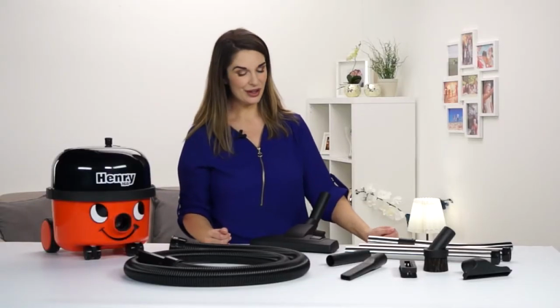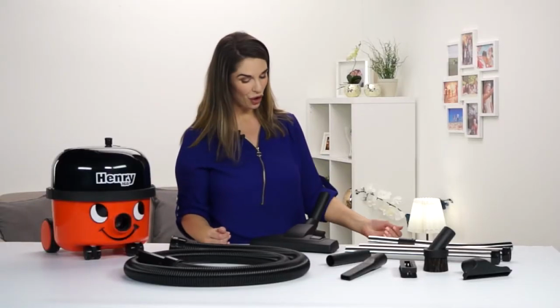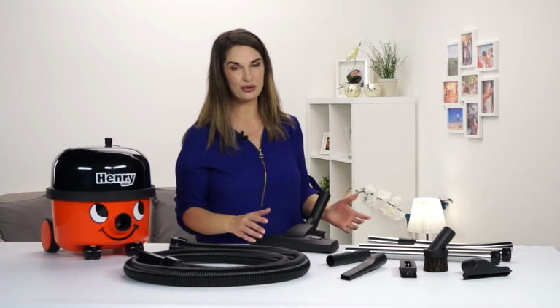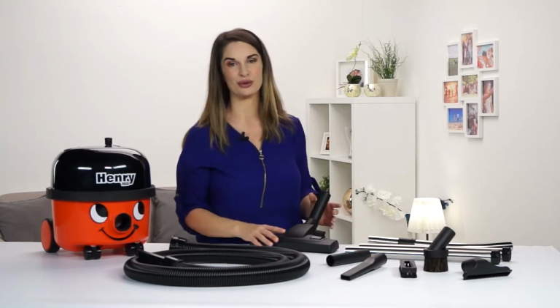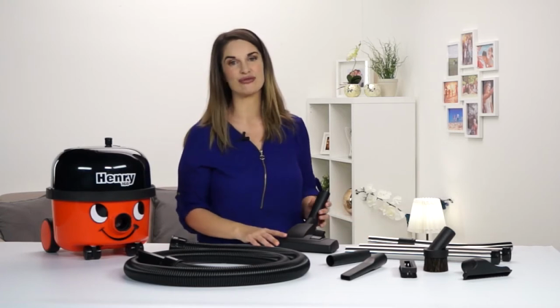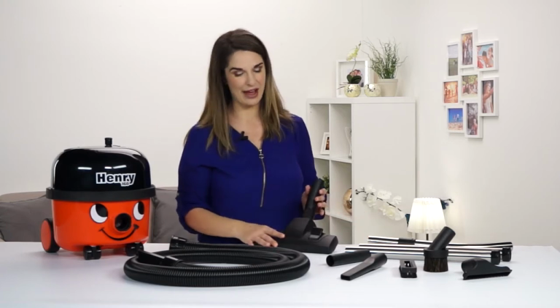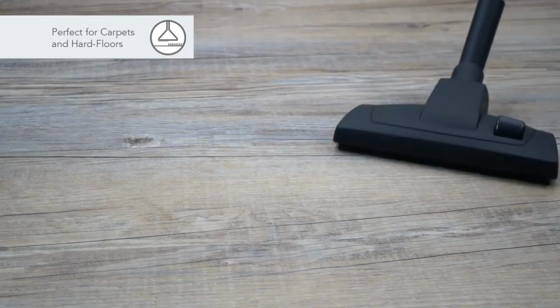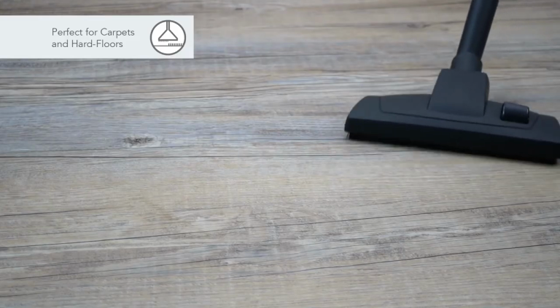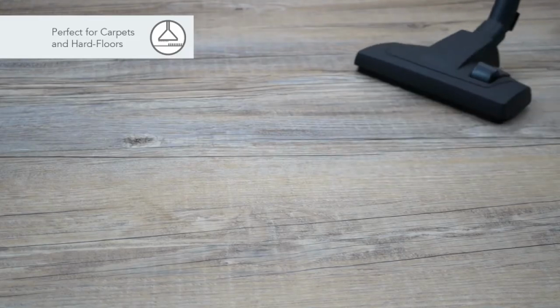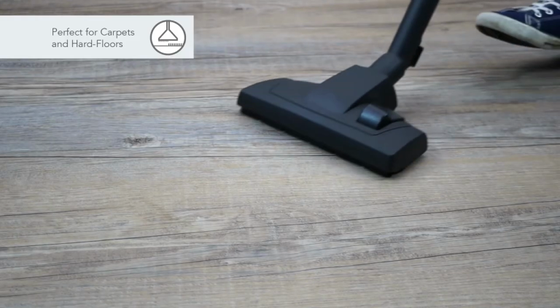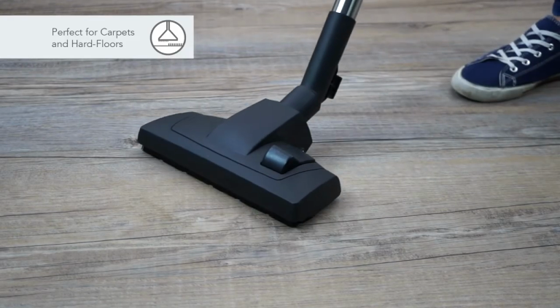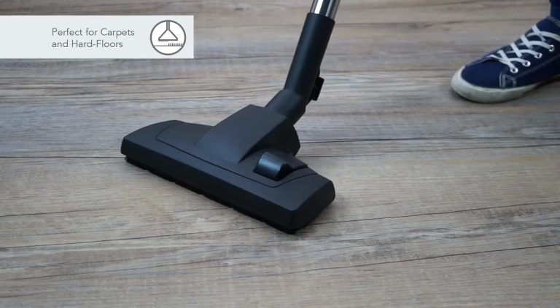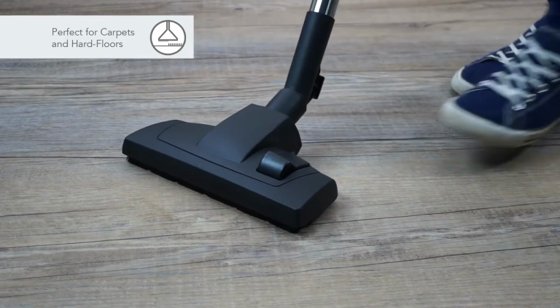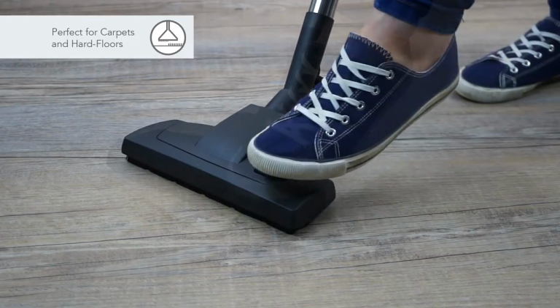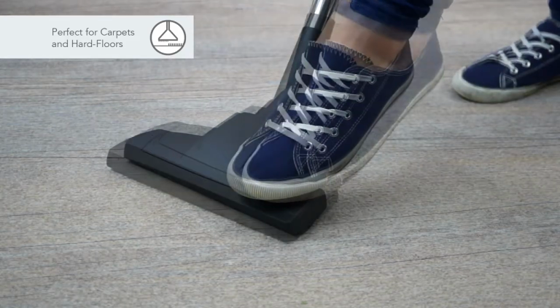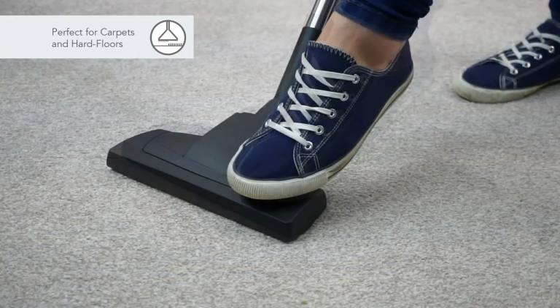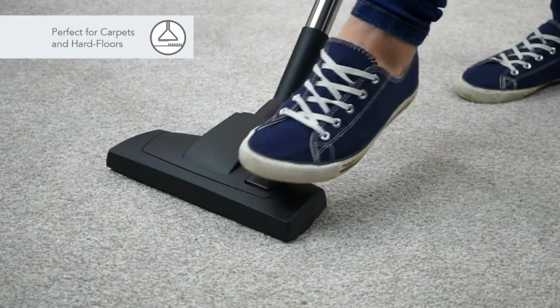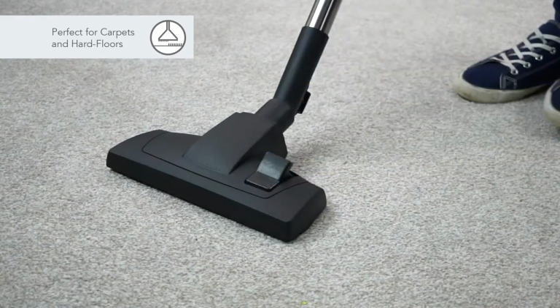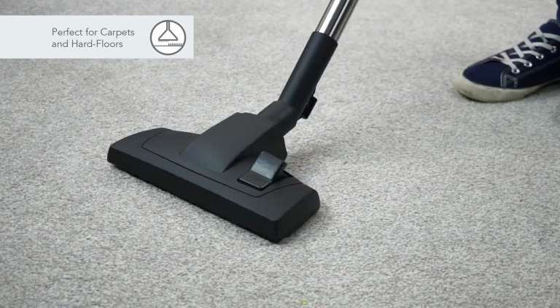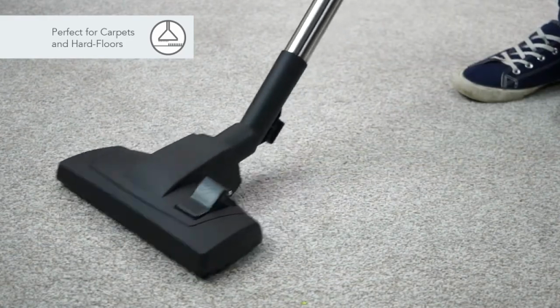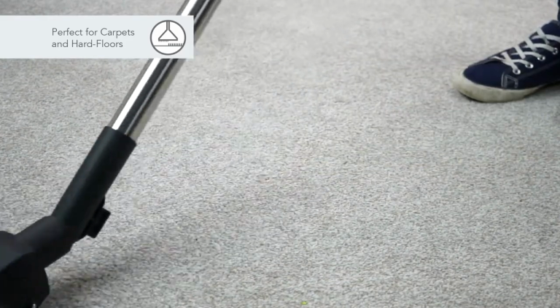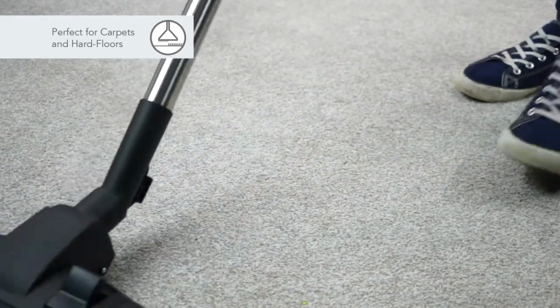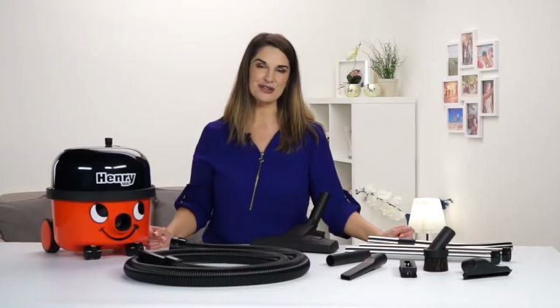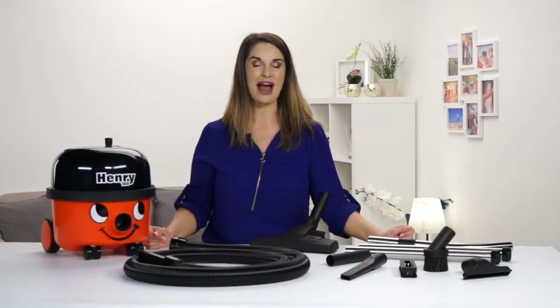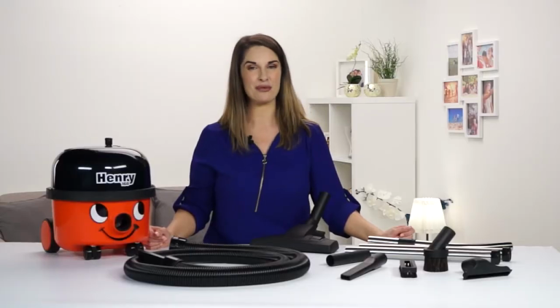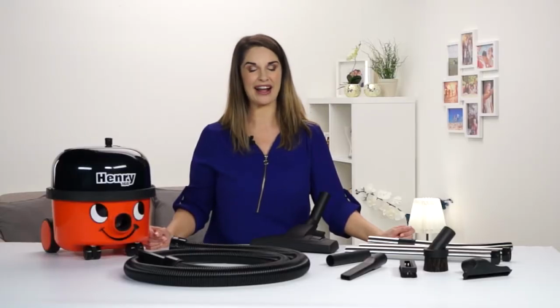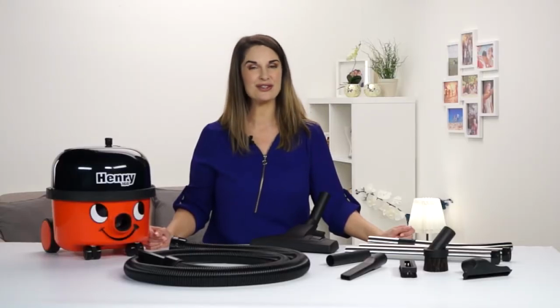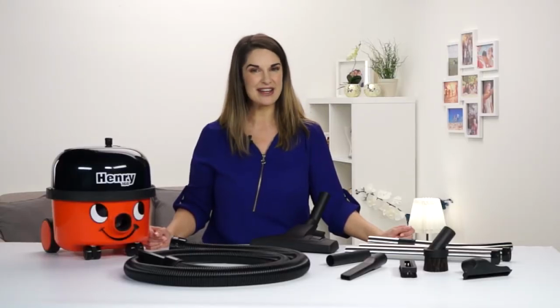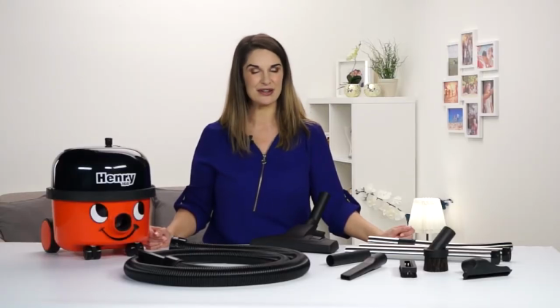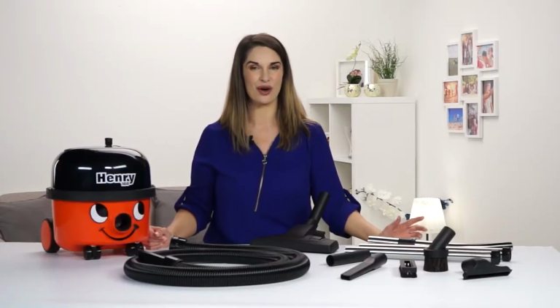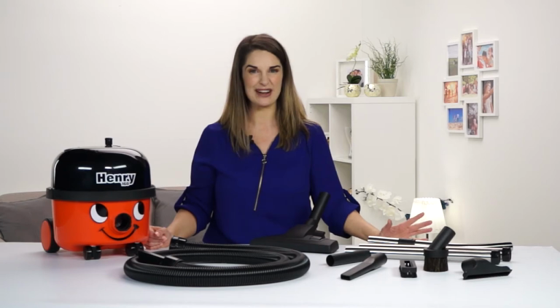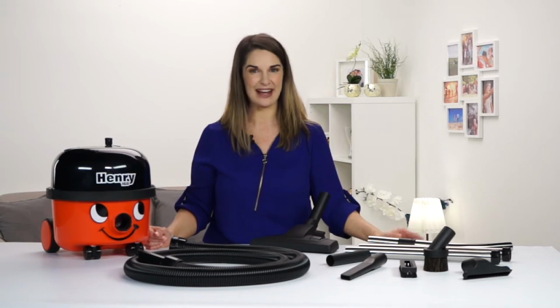The combi floor tool is great for everyday cleaning and it easily switches between carpets and hard floors. Henry's ready for use with a HEPAflow bag and Tritex filter already added.